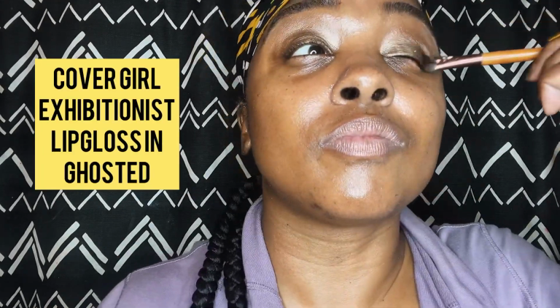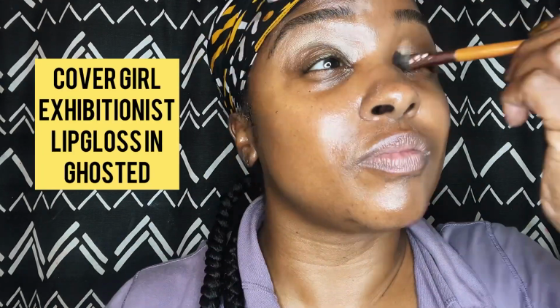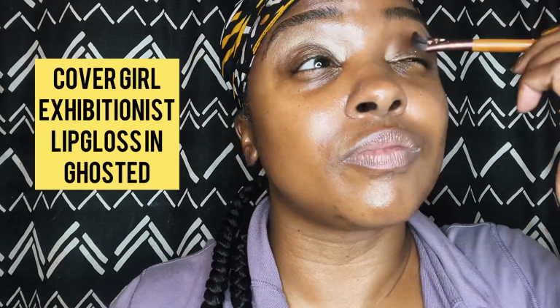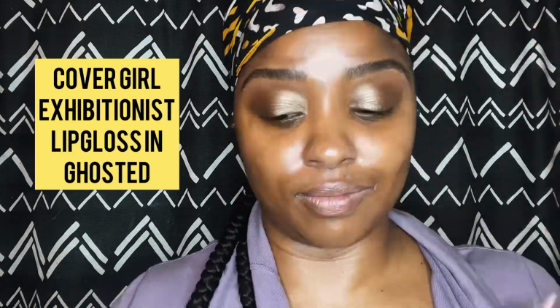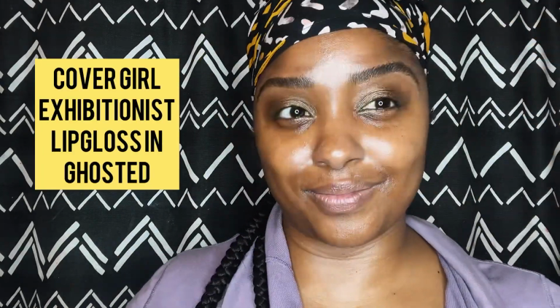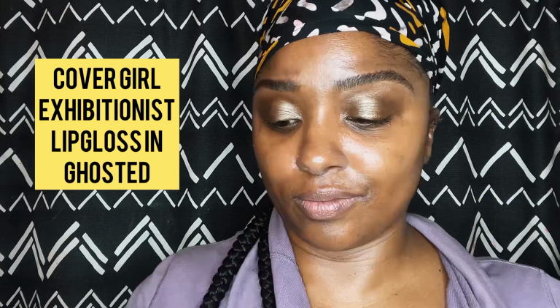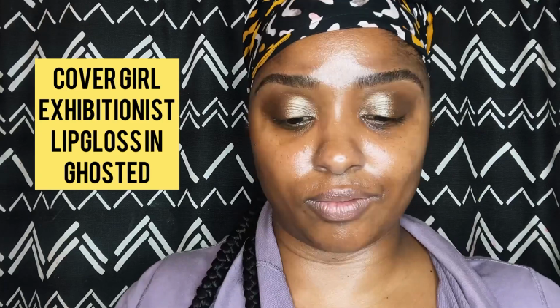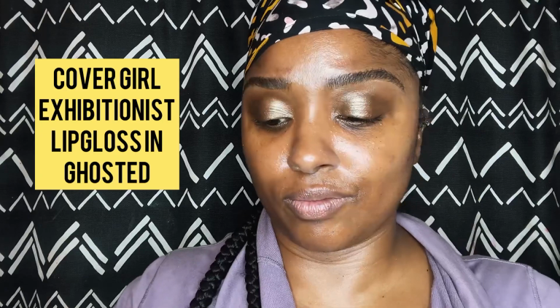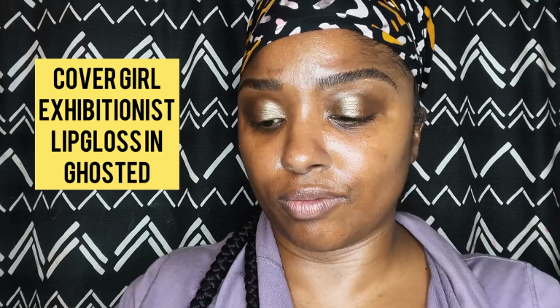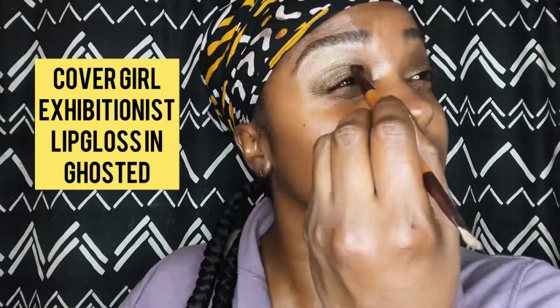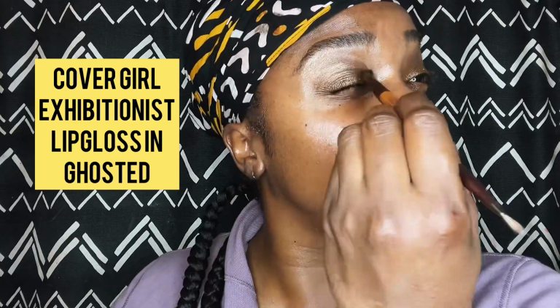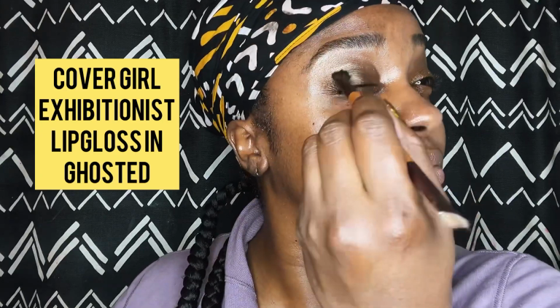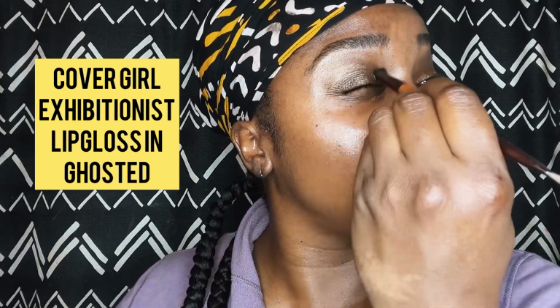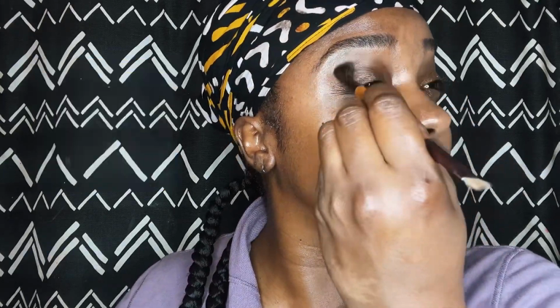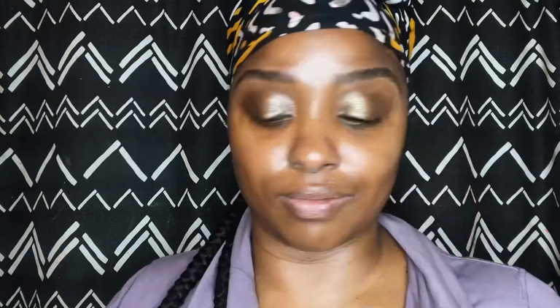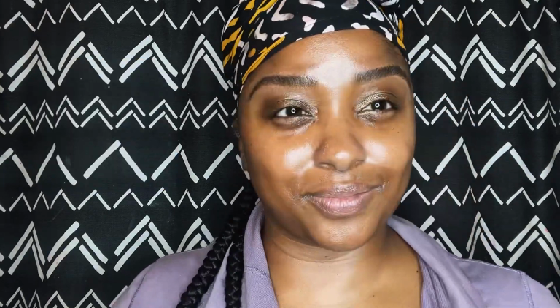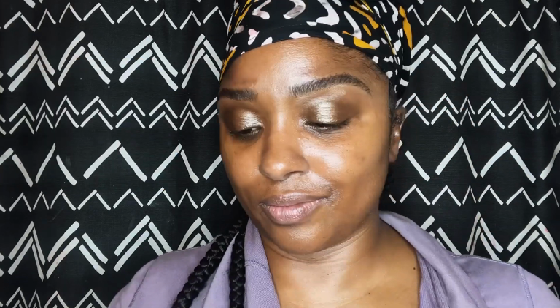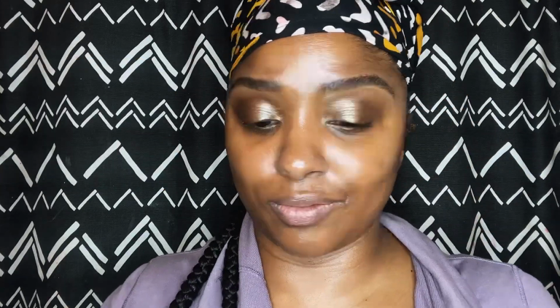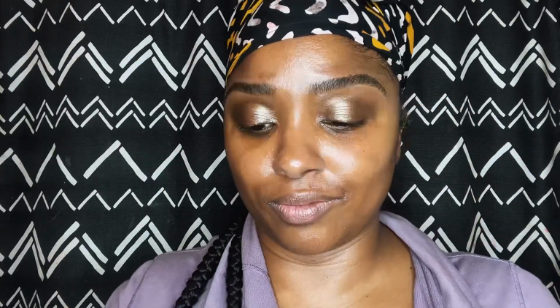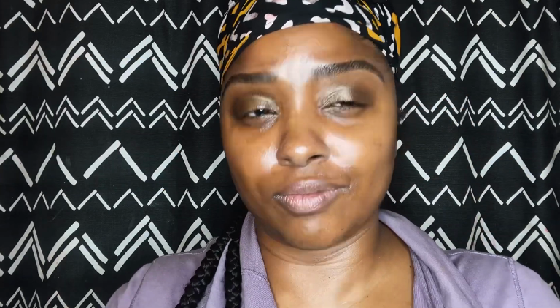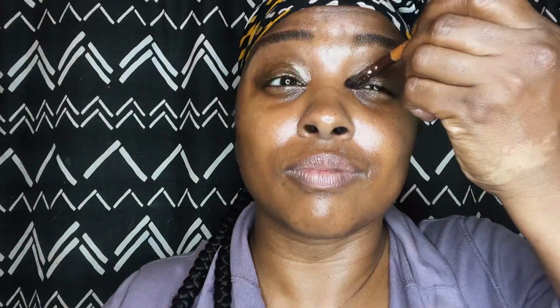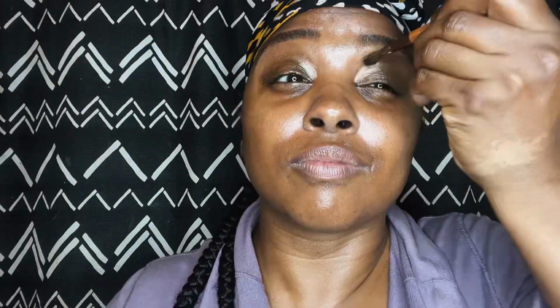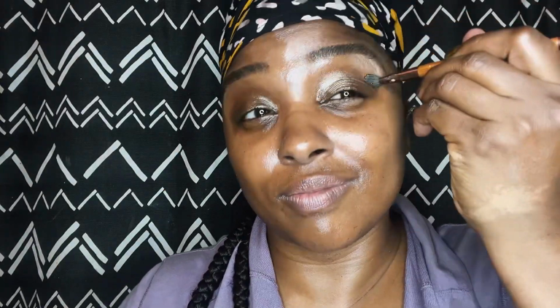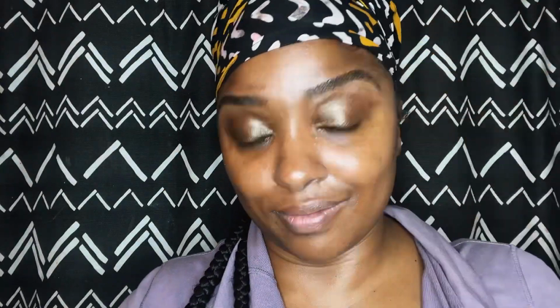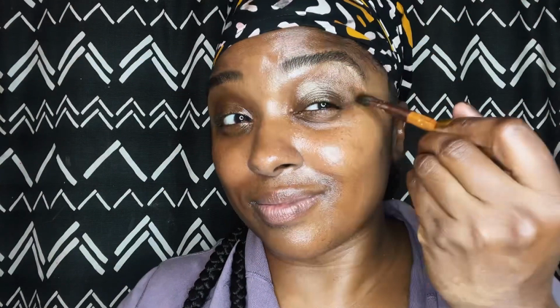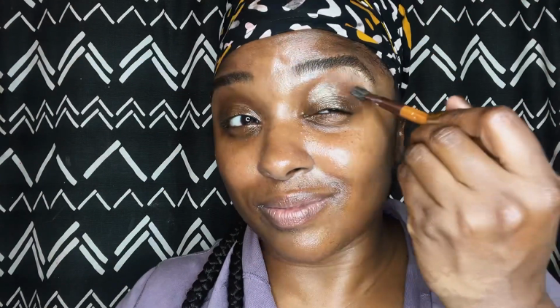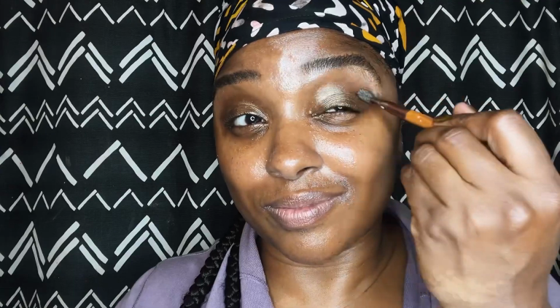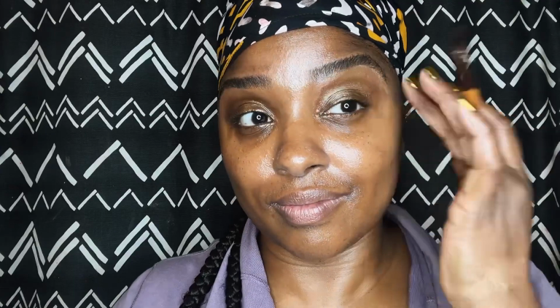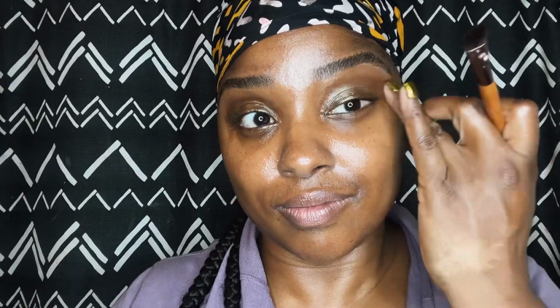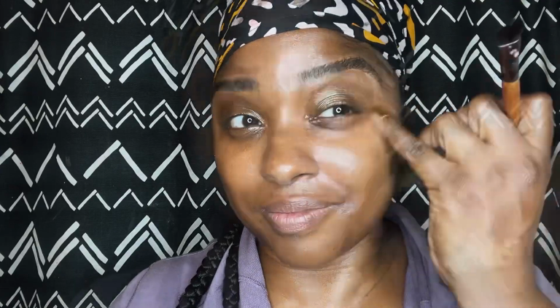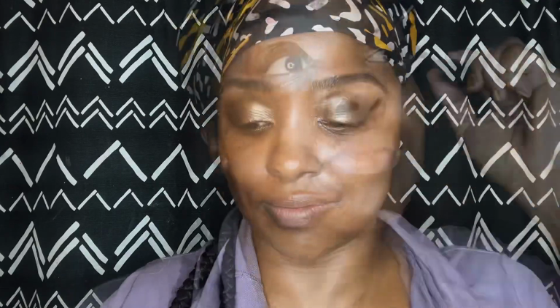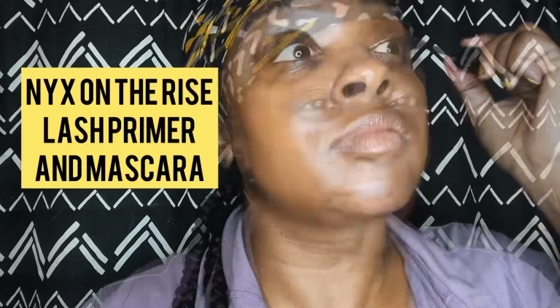Then from there I'm using the Exhibitionist Lip Gloss from CoverGirl — it's the one that's clear but has gold flecks in it. I want a glossy eye, so I'm putting the gloss on top of my shadow.